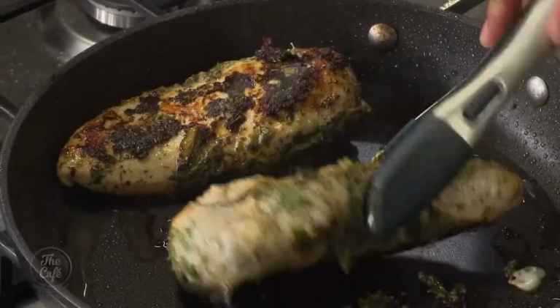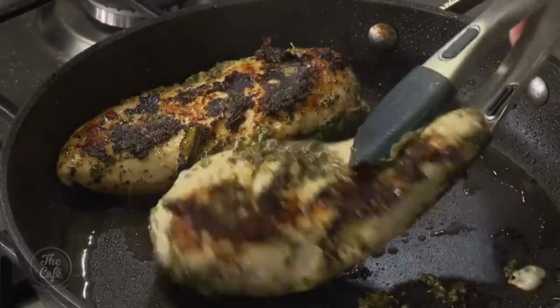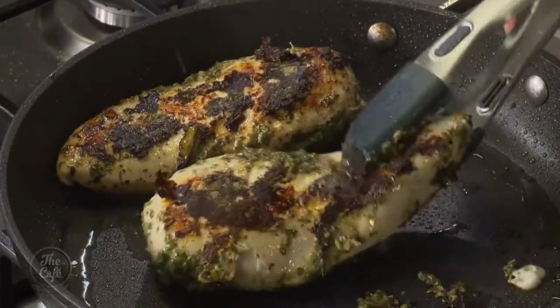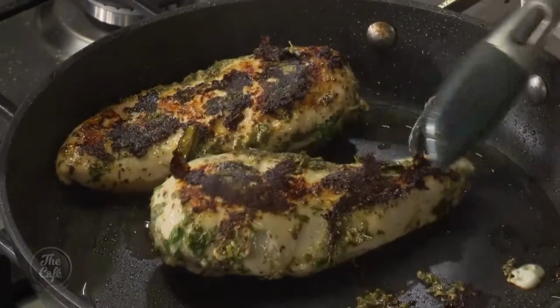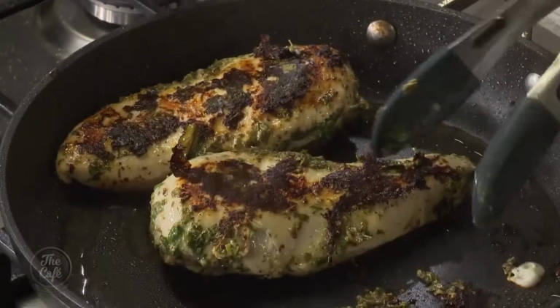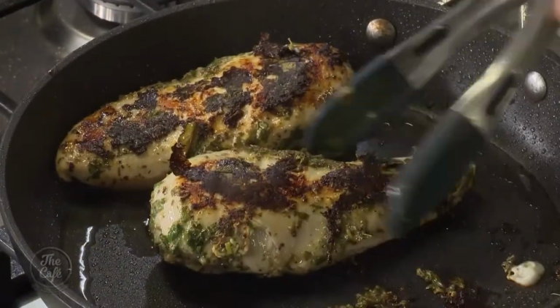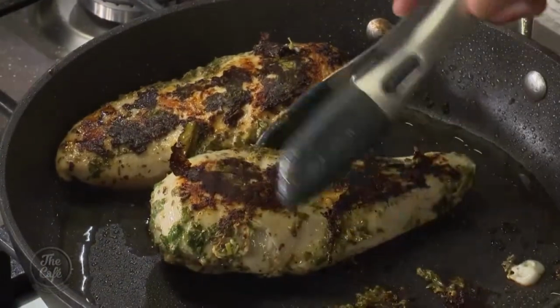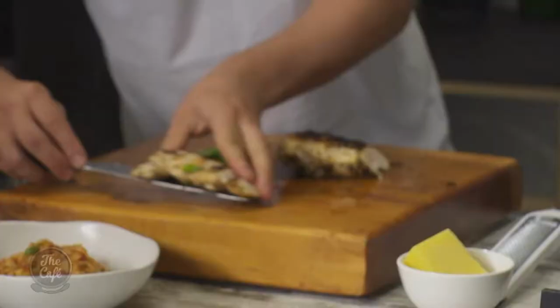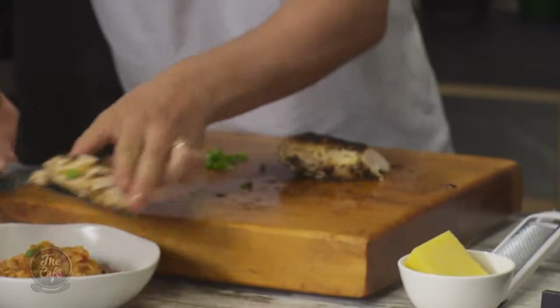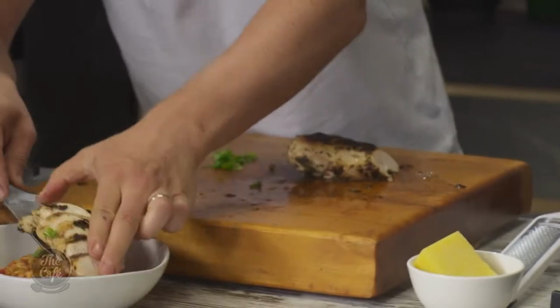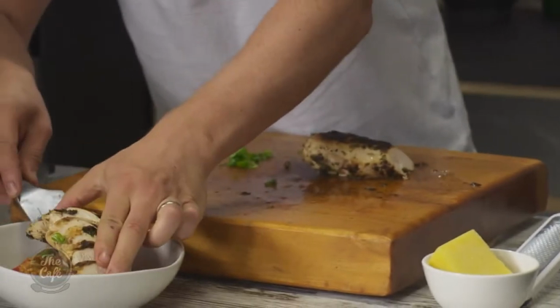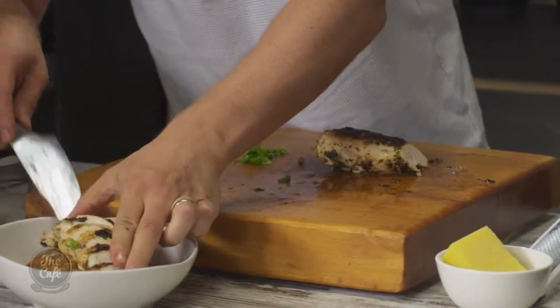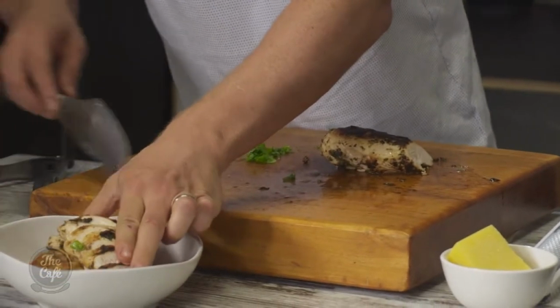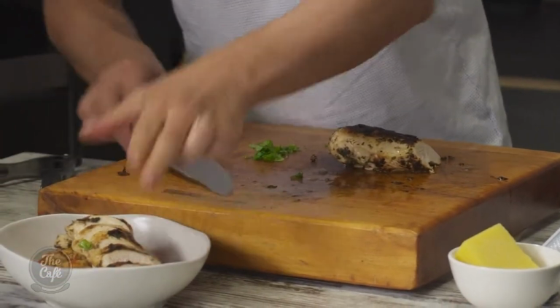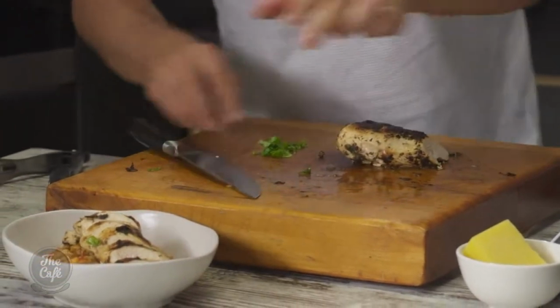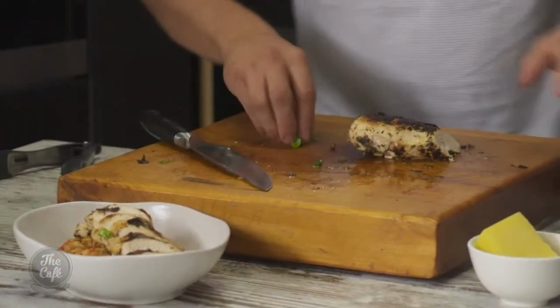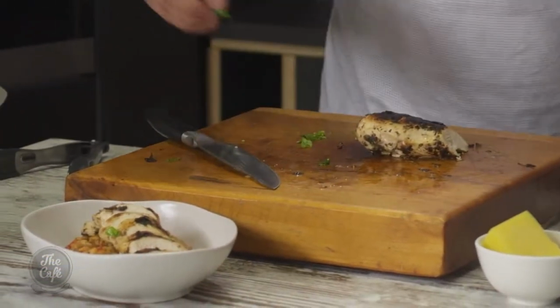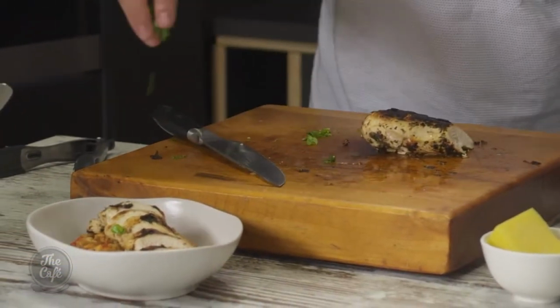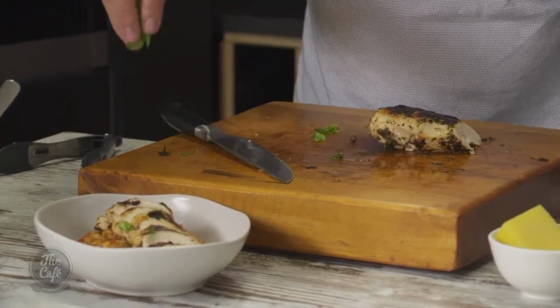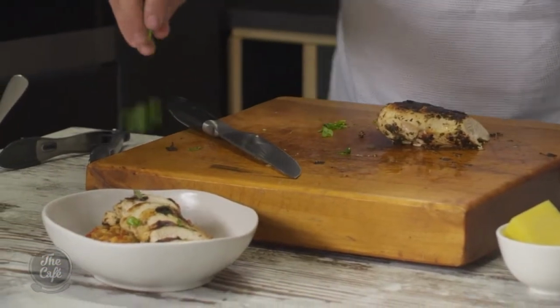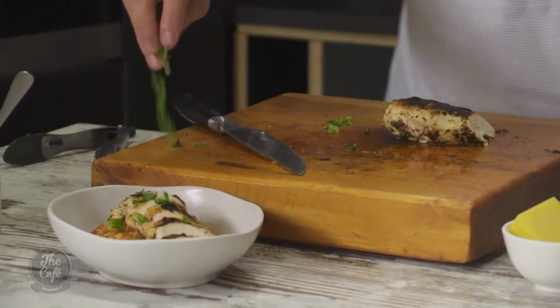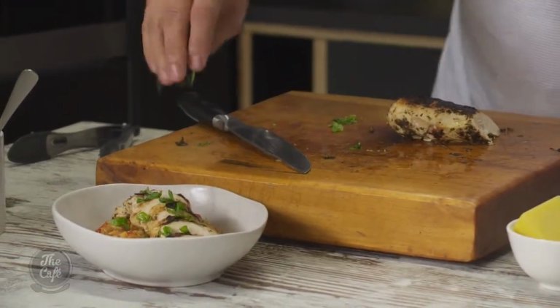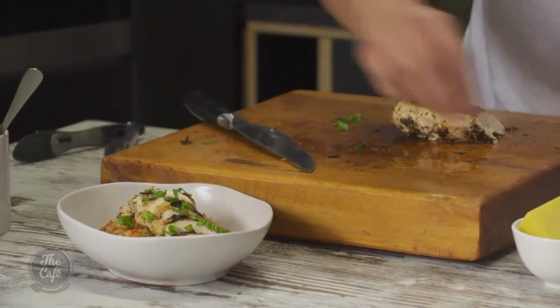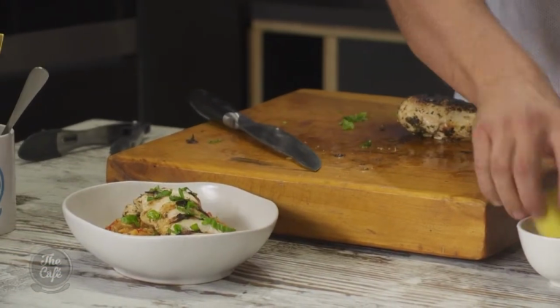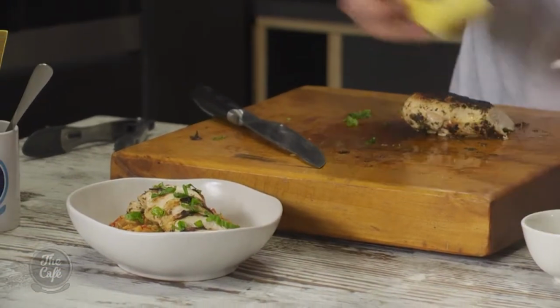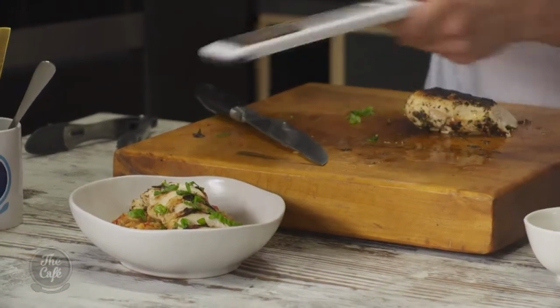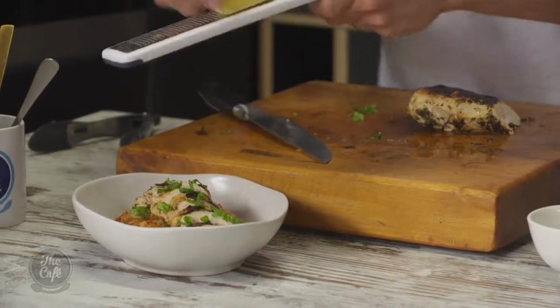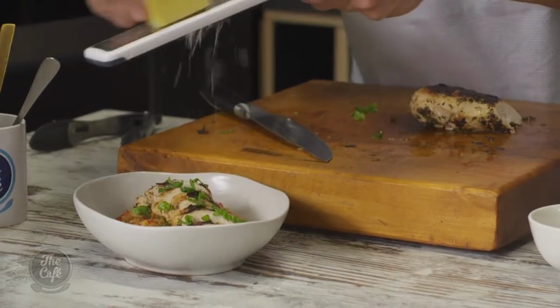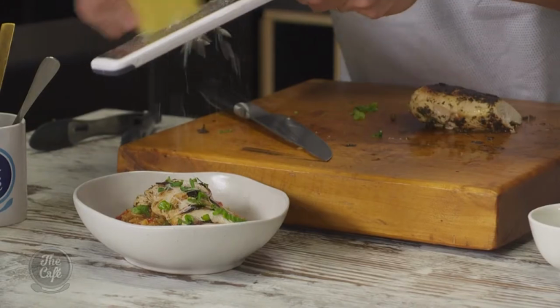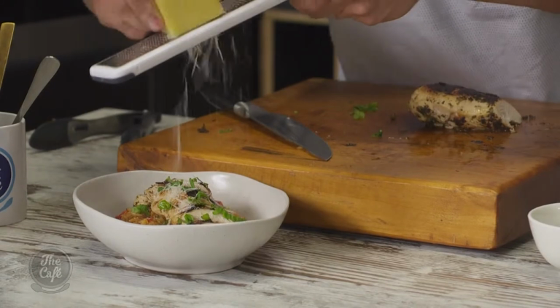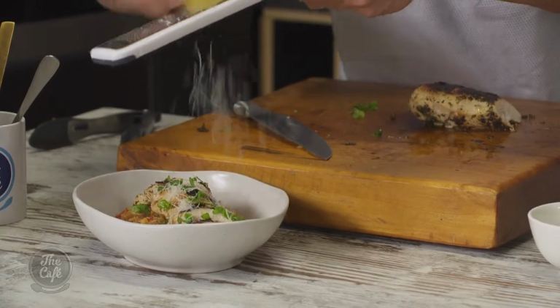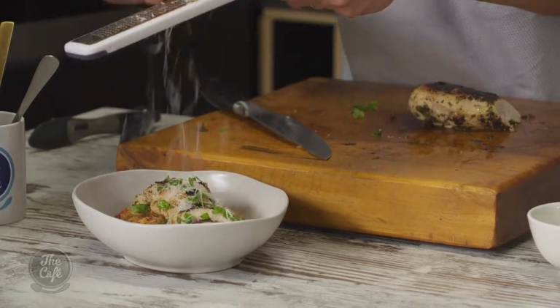Slice the chicken, pop that on top, a little bit more basil and some more on the side. Look at that — that looks beautiful.